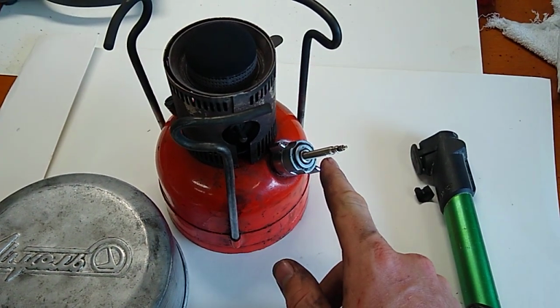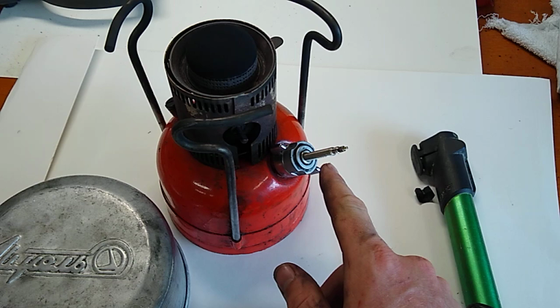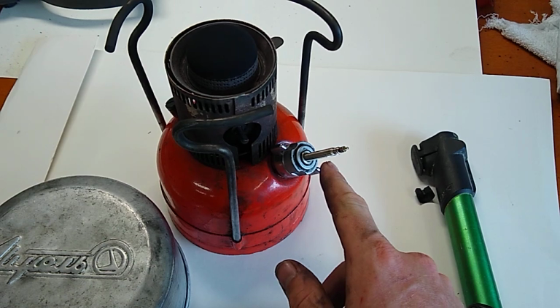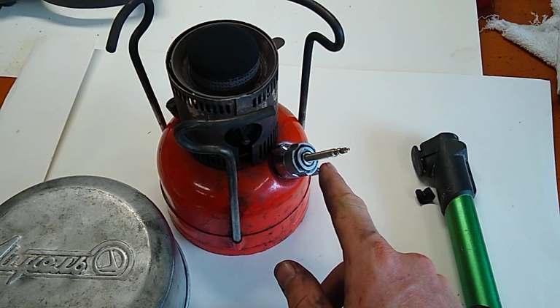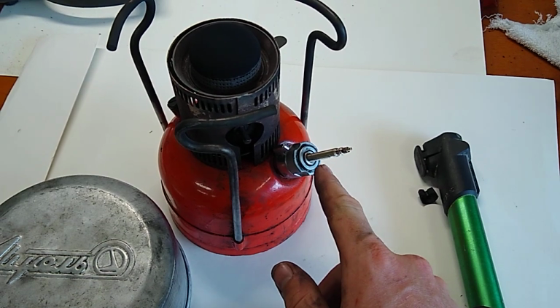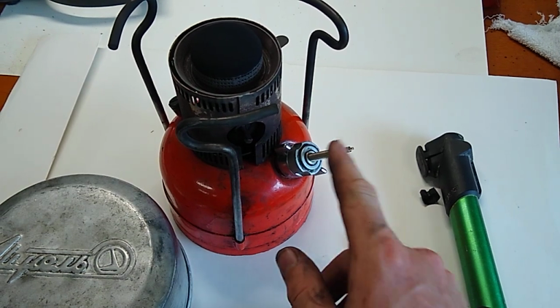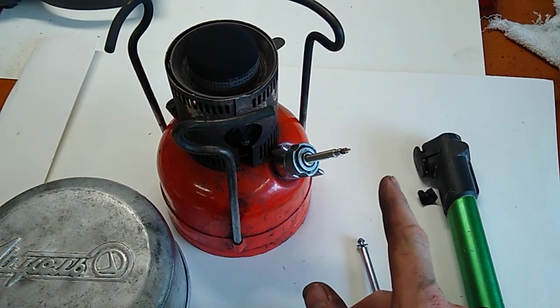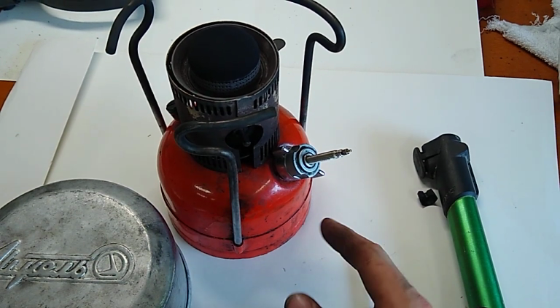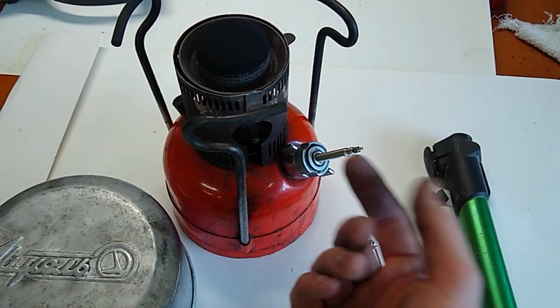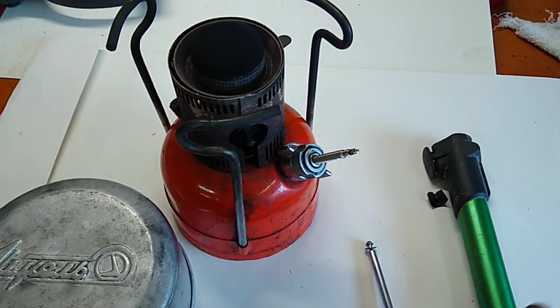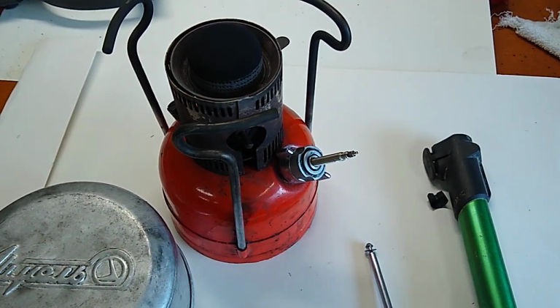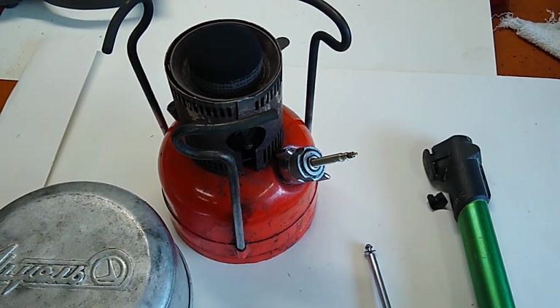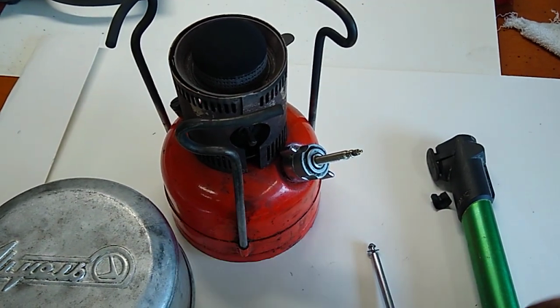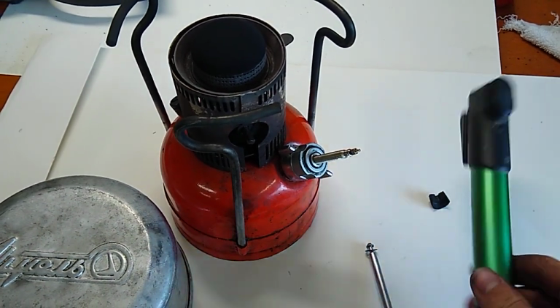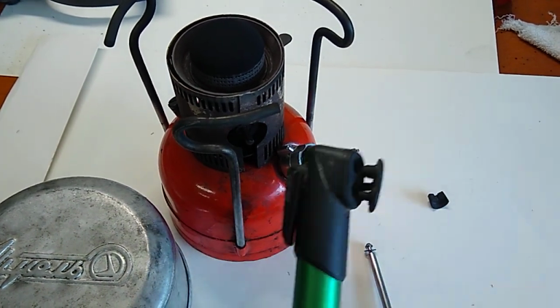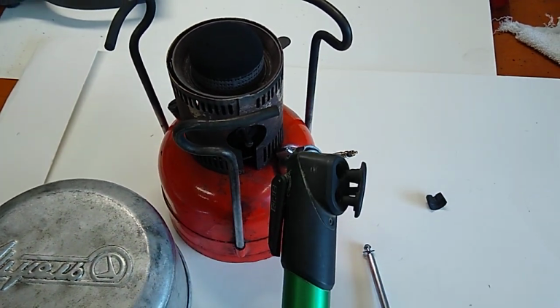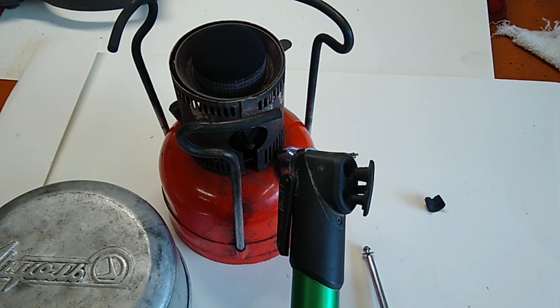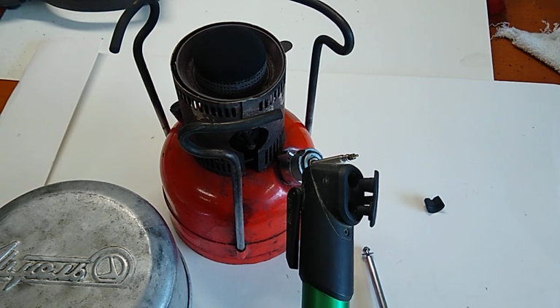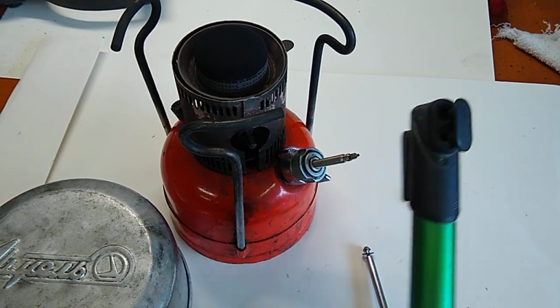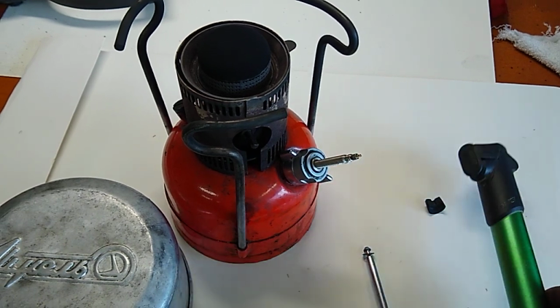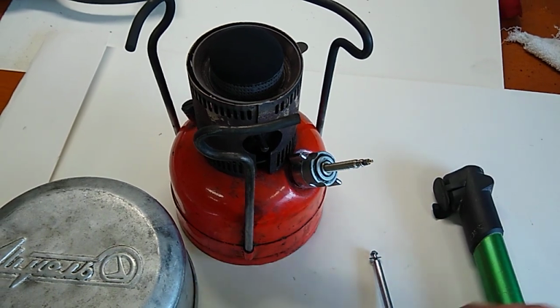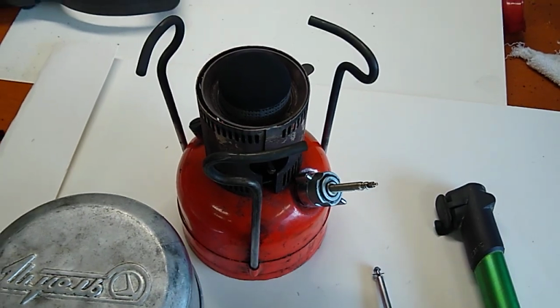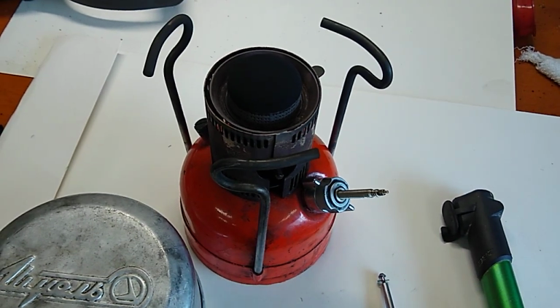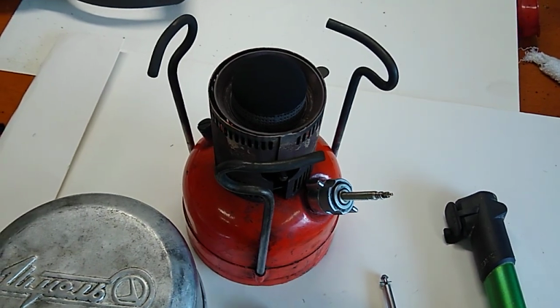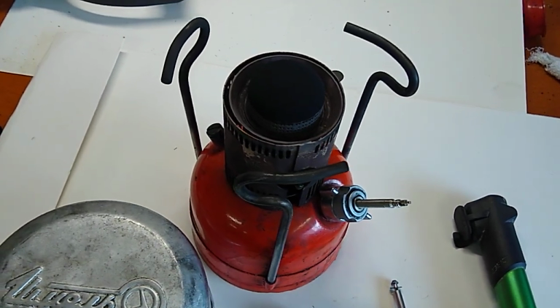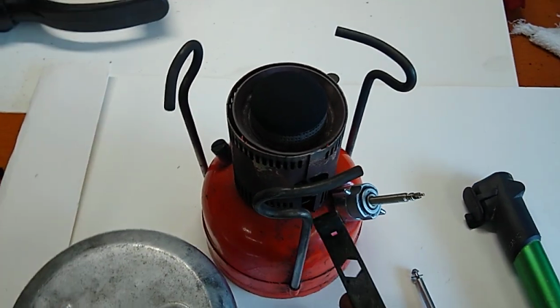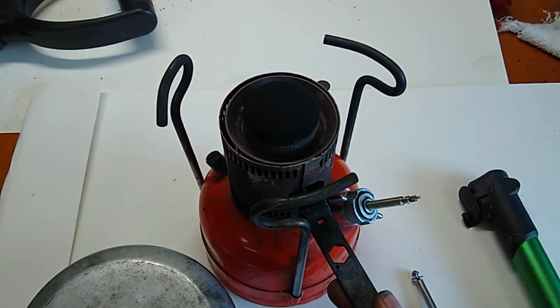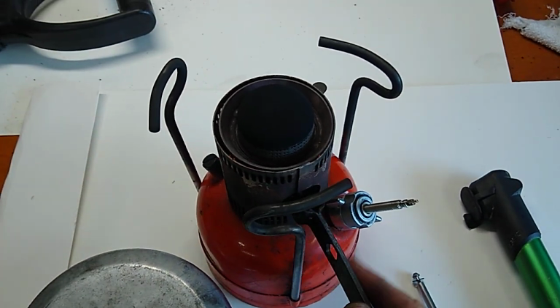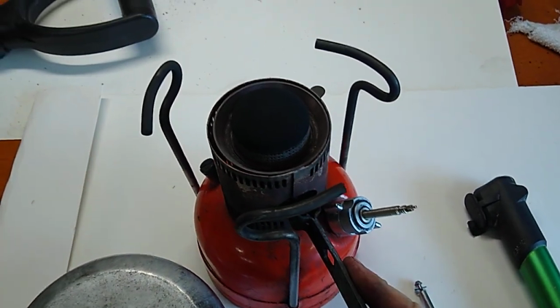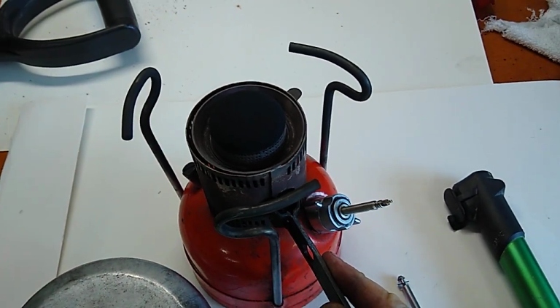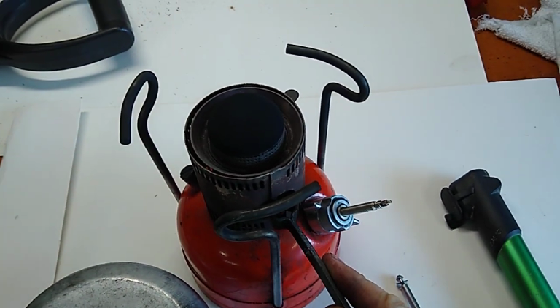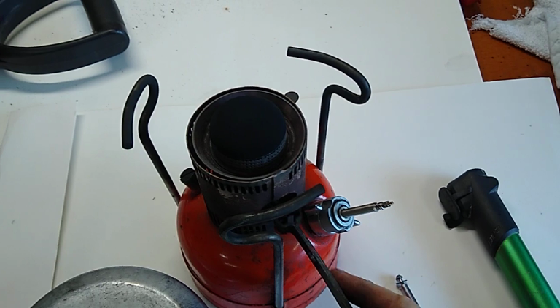Get an old bike tube, take the valve off of it, shove it into the hole, put it in. Now you can pump it up with your bike pump — 10 bar quite easily — and it runs like a new one.